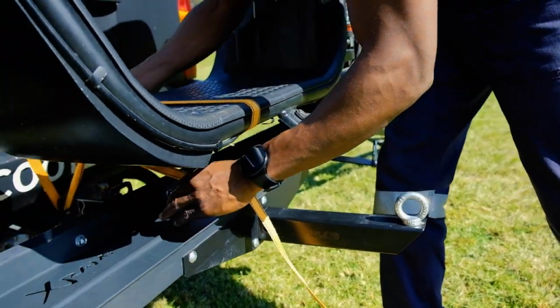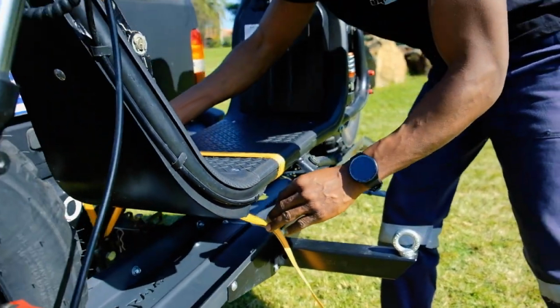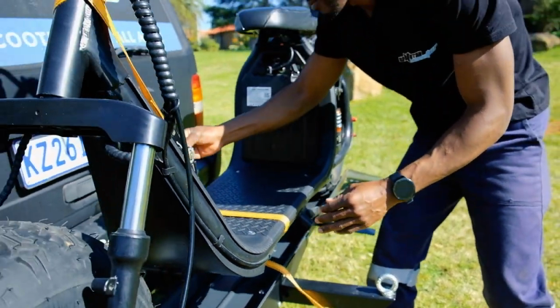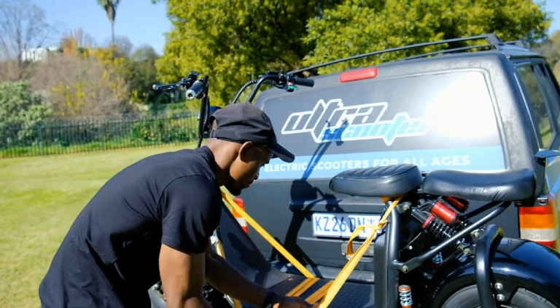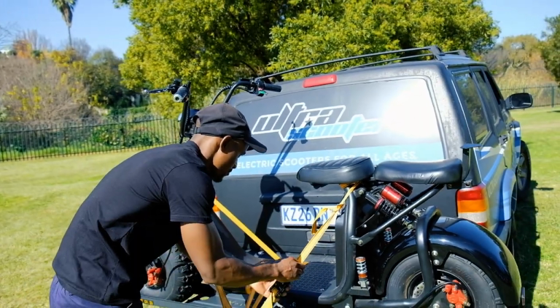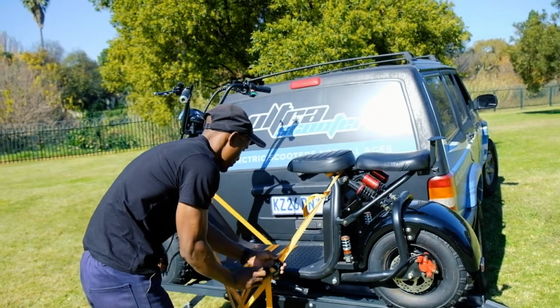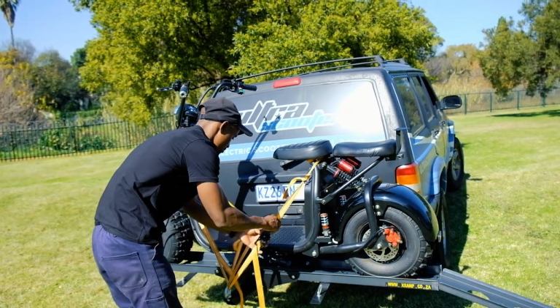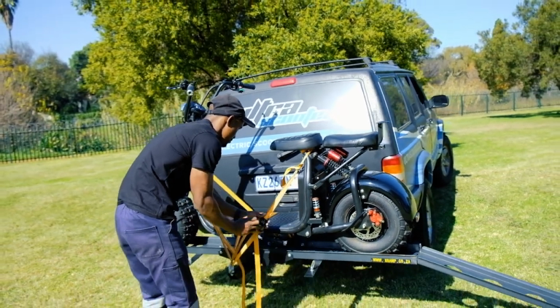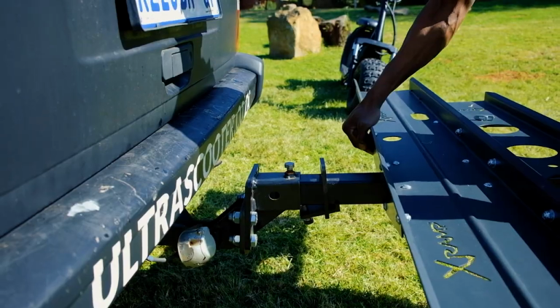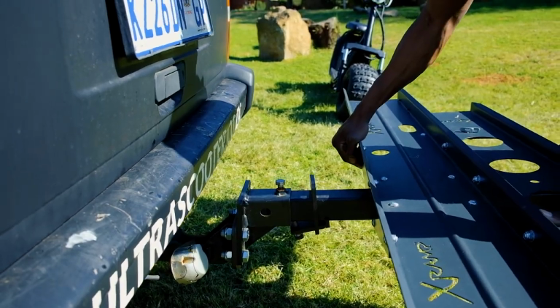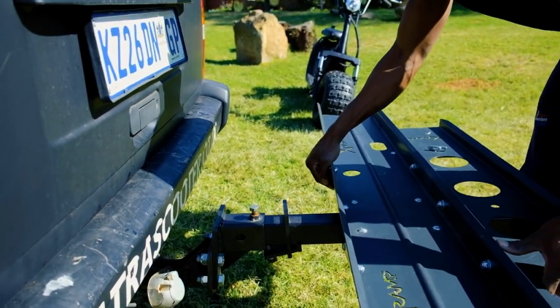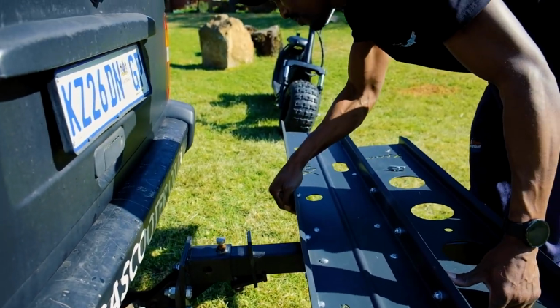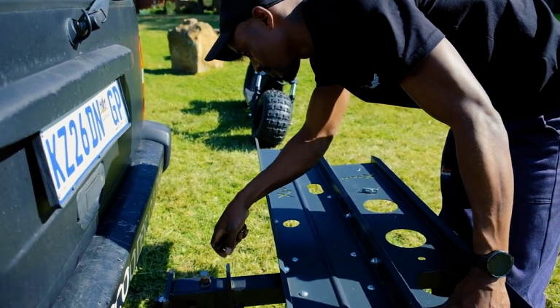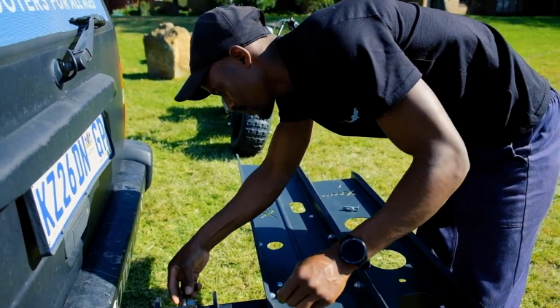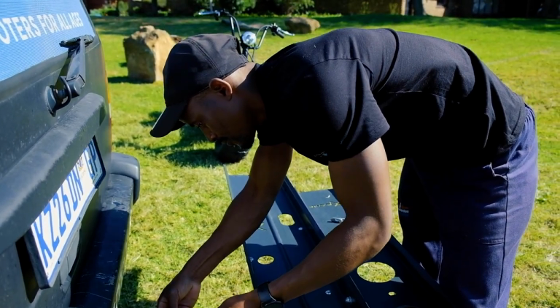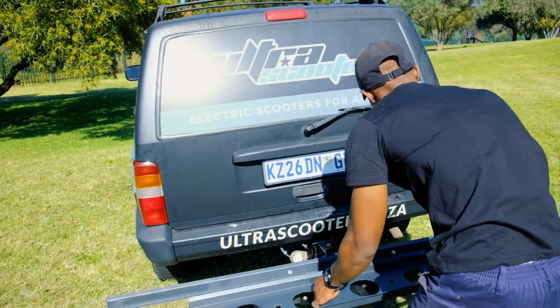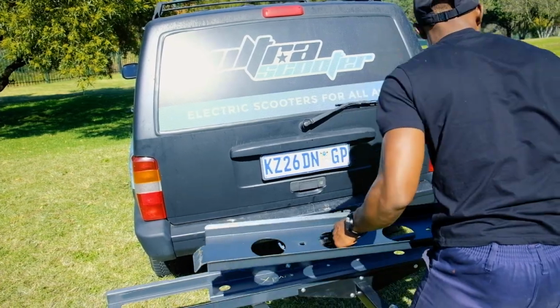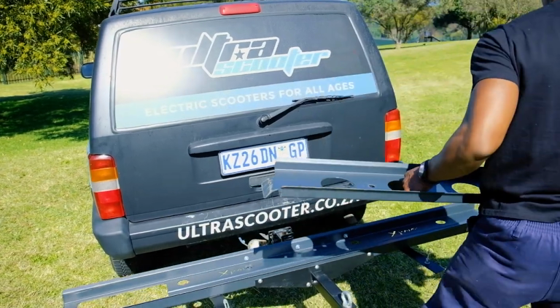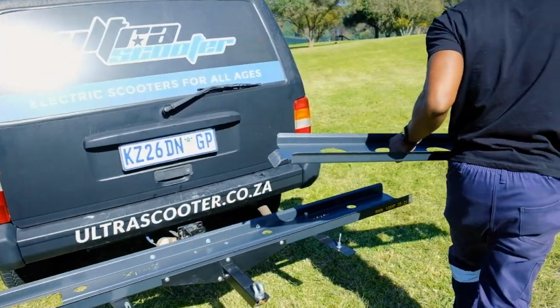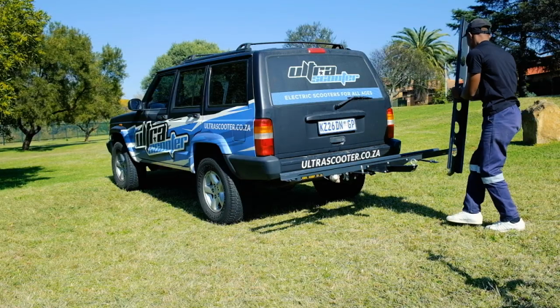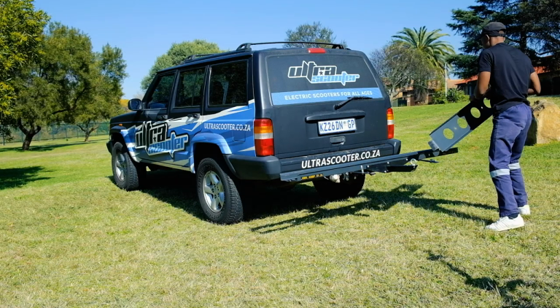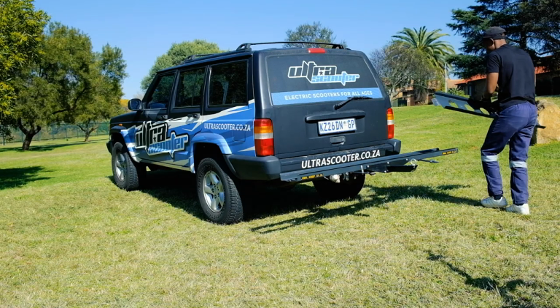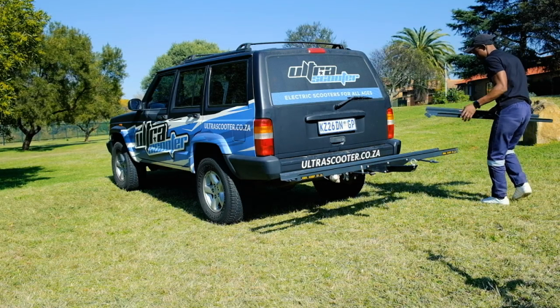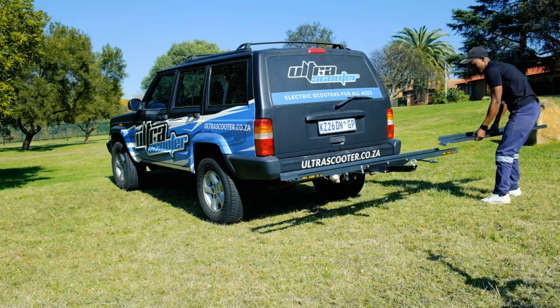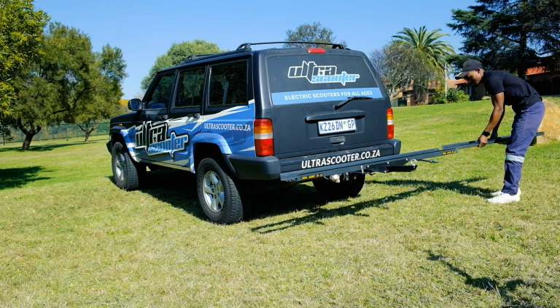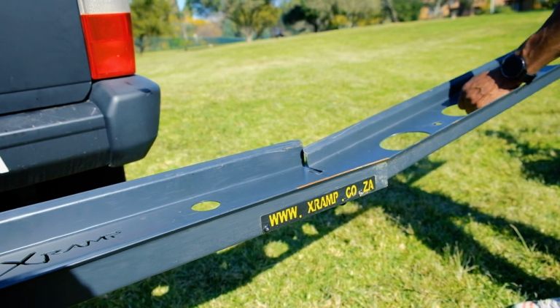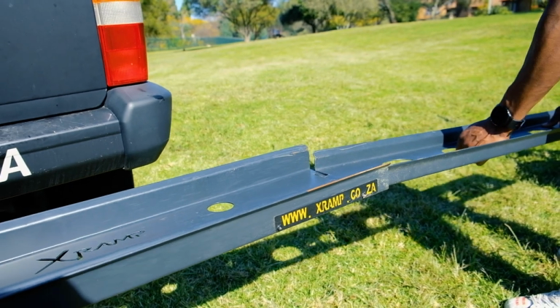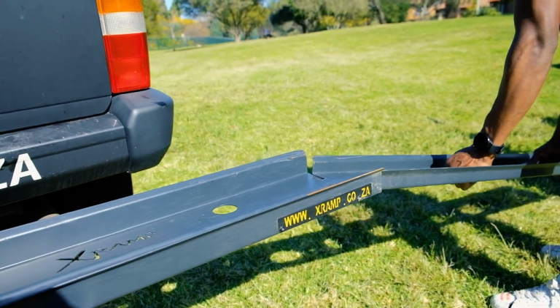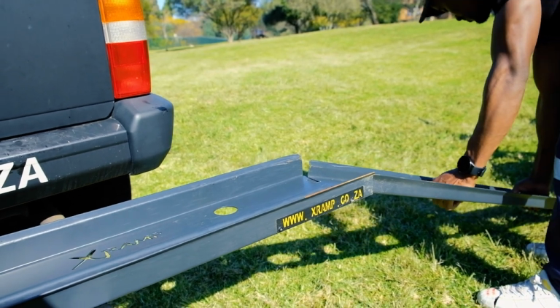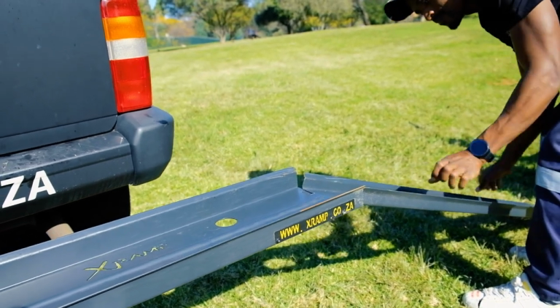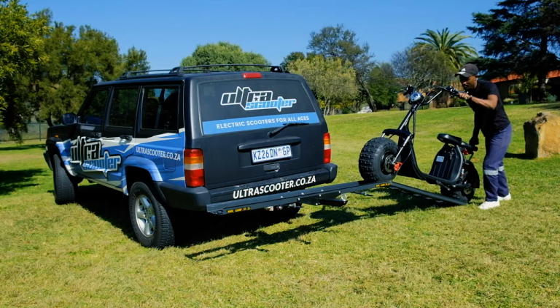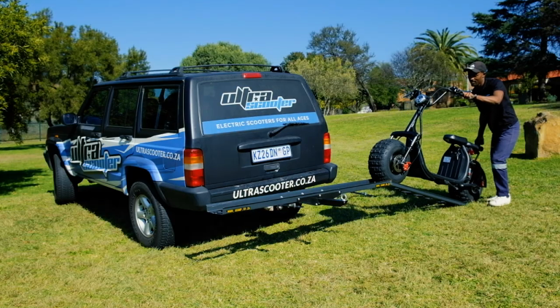The X-Ramp features an interchangeable connection, making it easy to switch between your regular tow bar and the ramp itself. Depending on your needs, the X-Ramp offers a loading ramp capable of being connected to either side, making loading and unloading your electric scooter effortless.